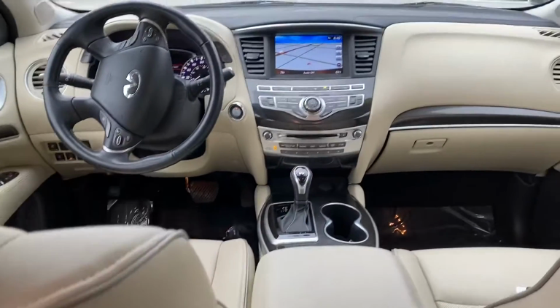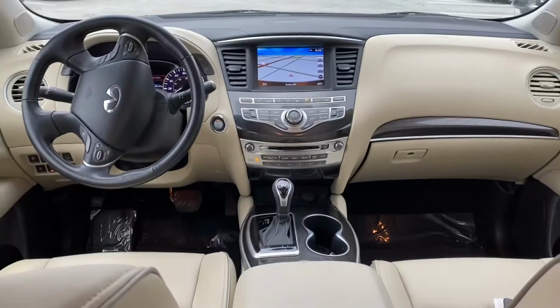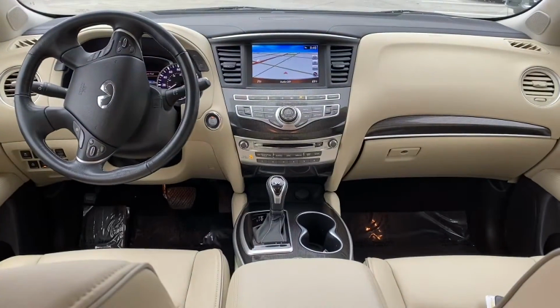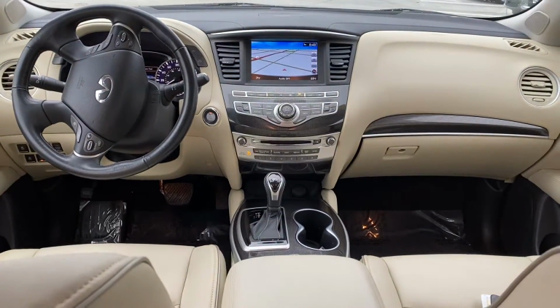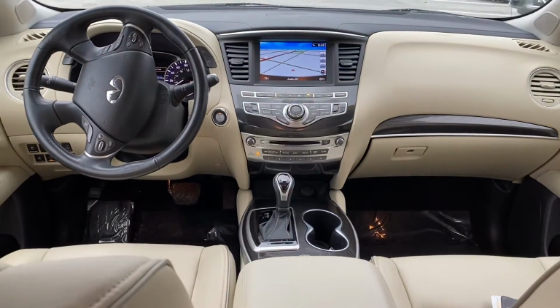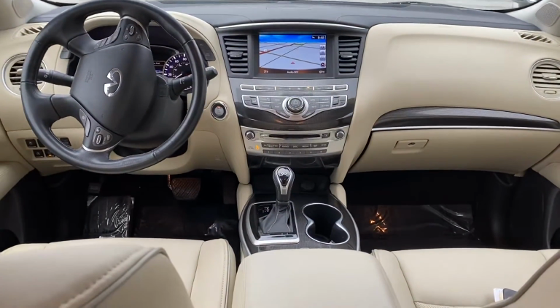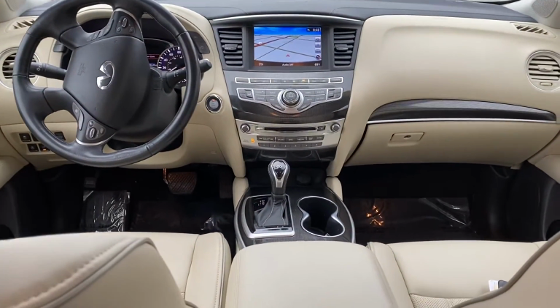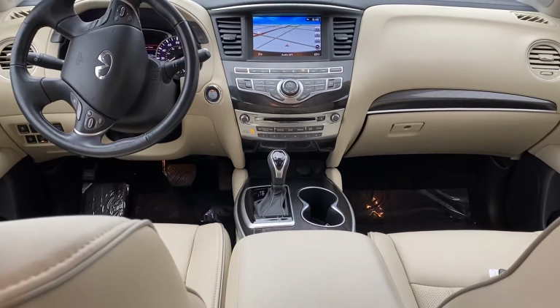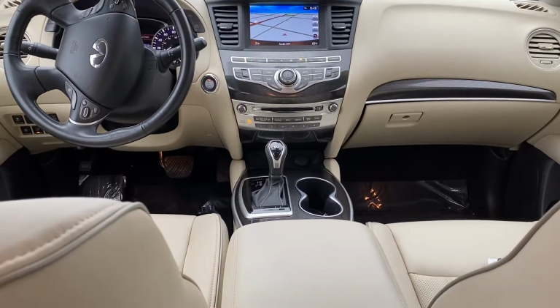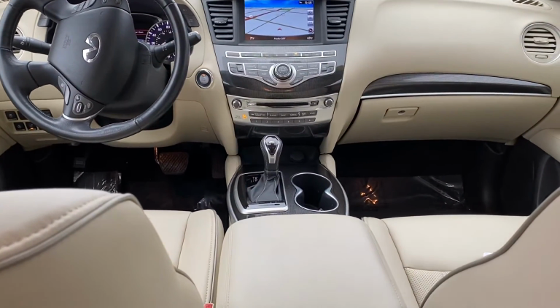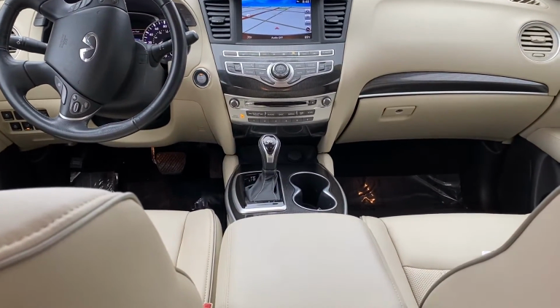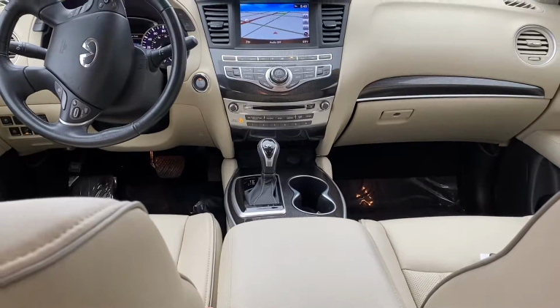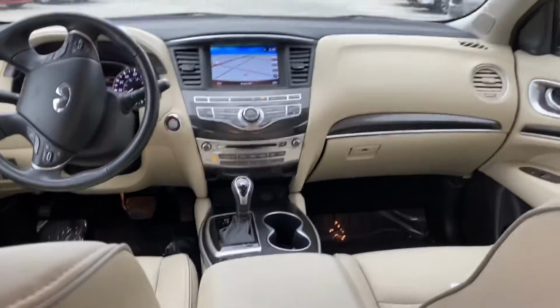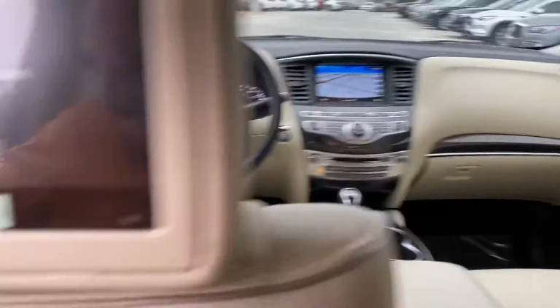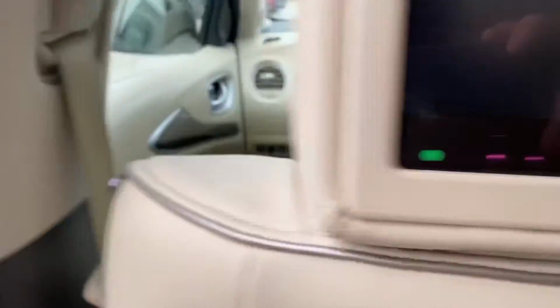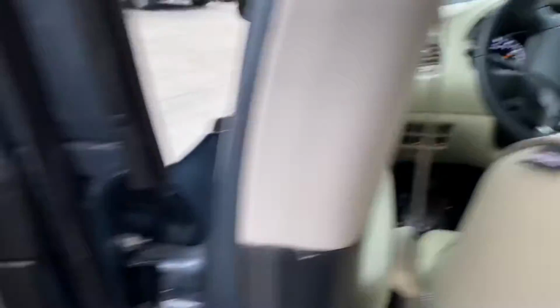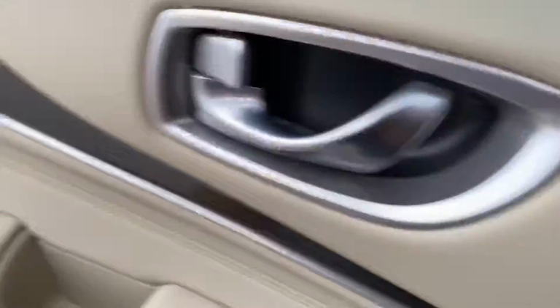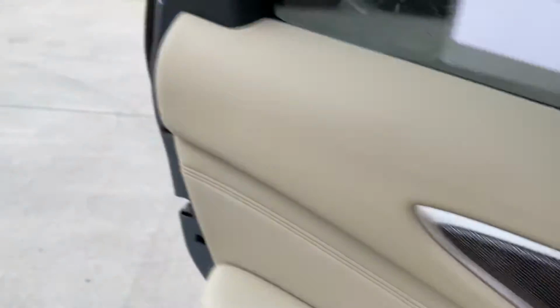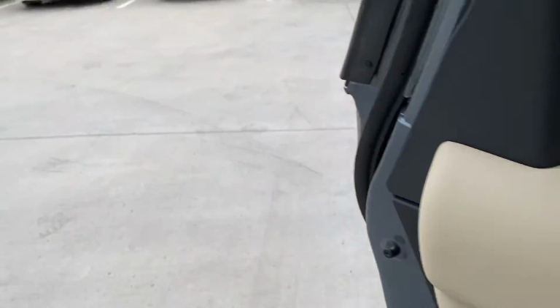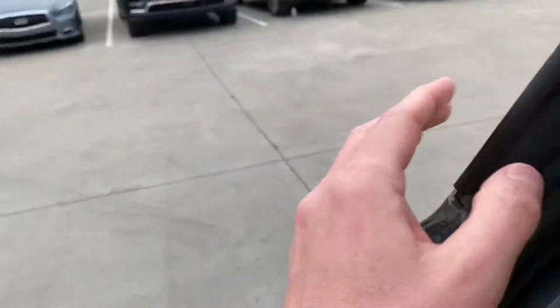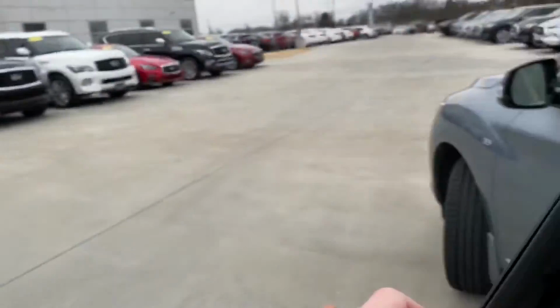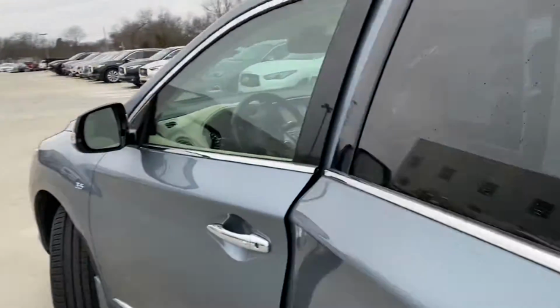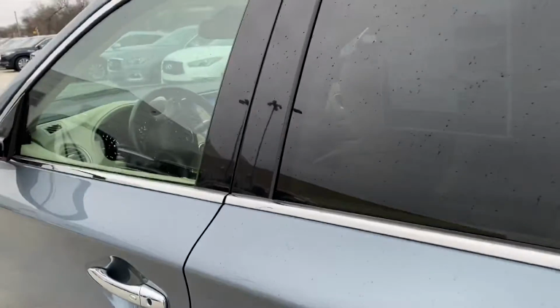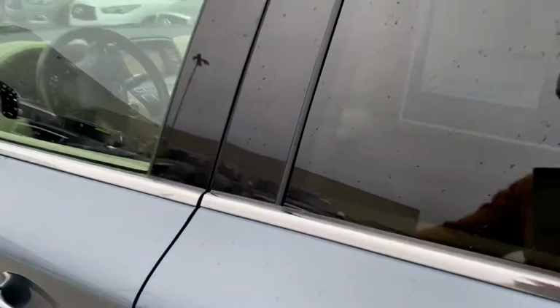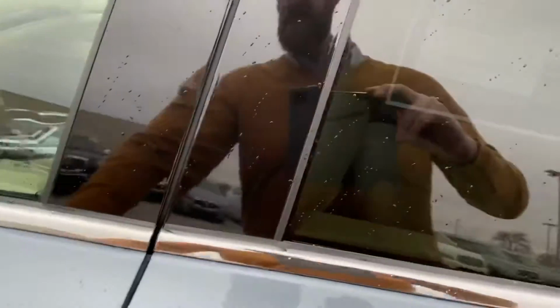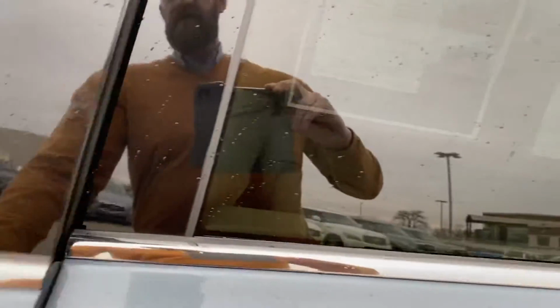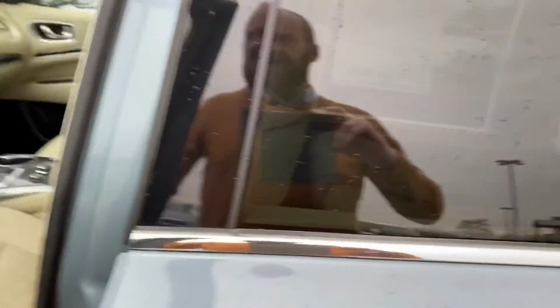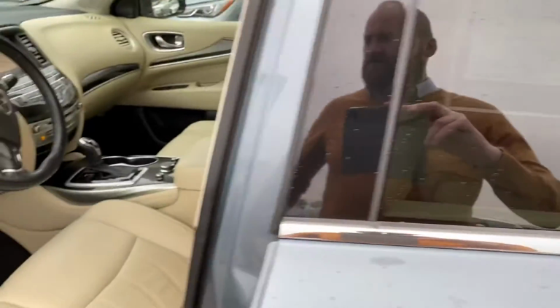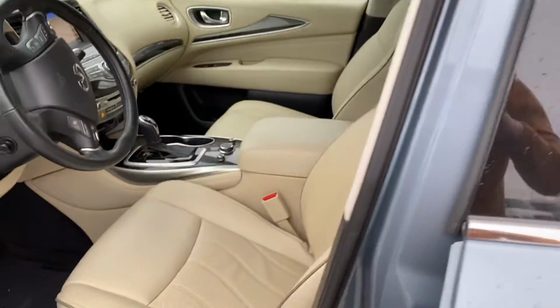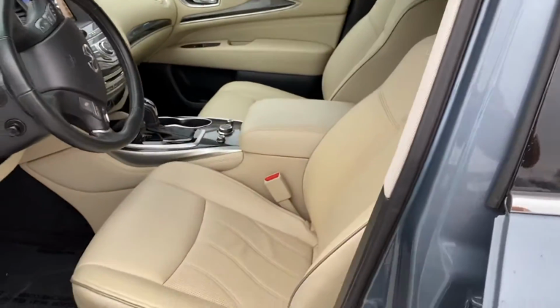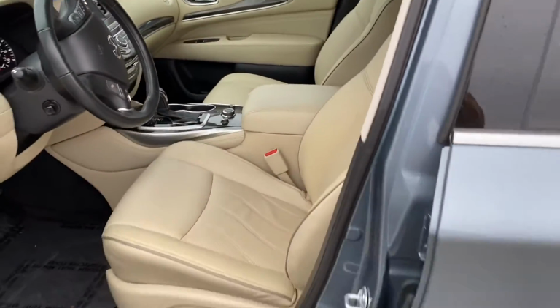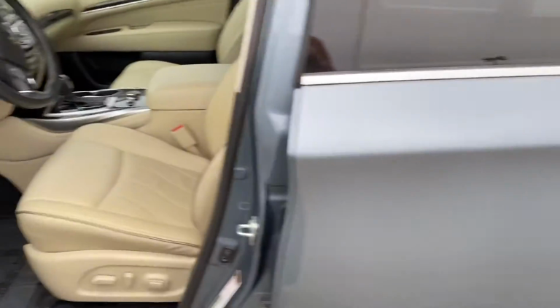You will see the front console and navigation is on the screen there. With Wheat being the lightest interior option, we would then have Java, which would be a rich chocolate colour, and then Graphite.